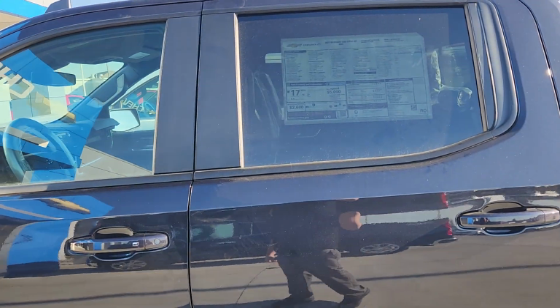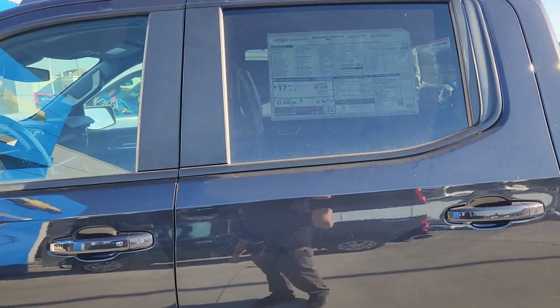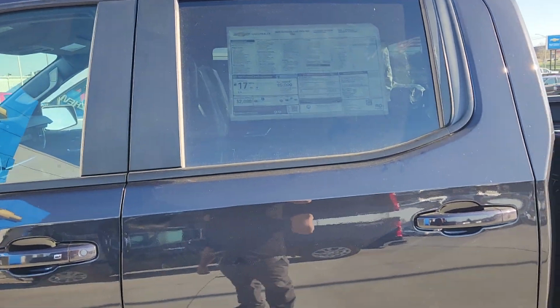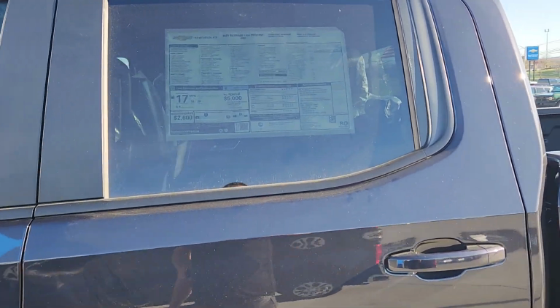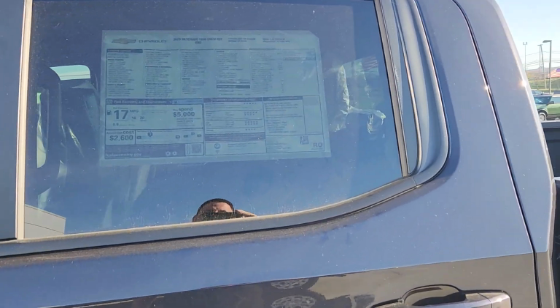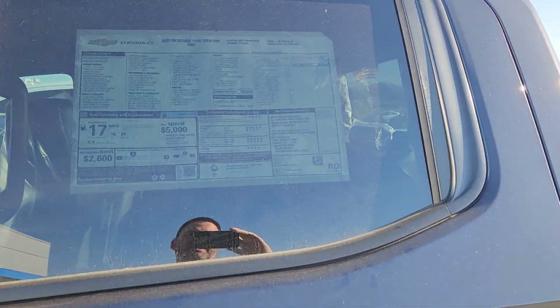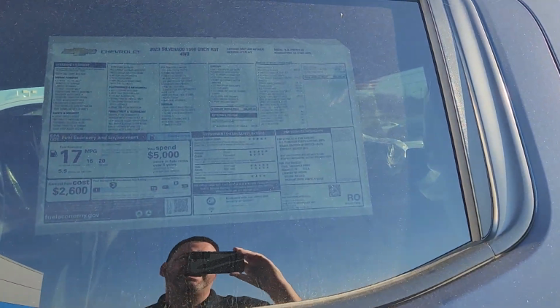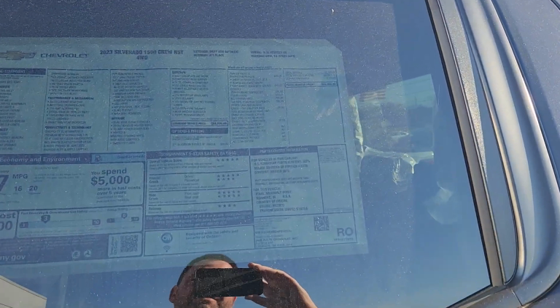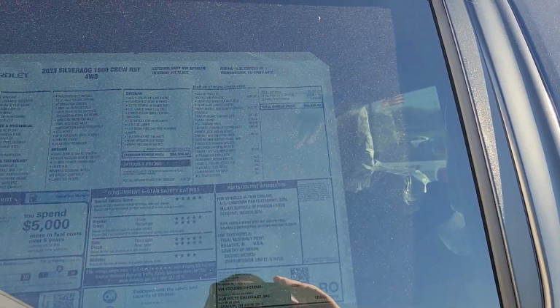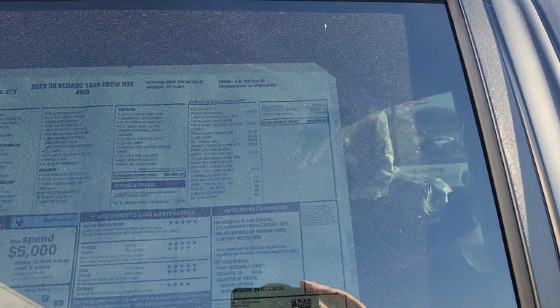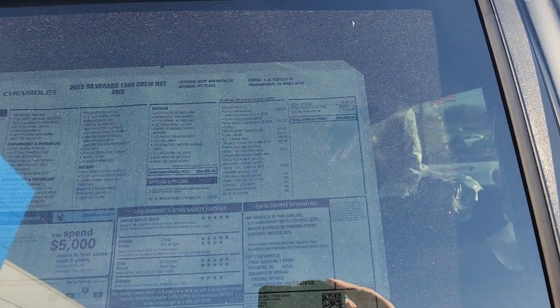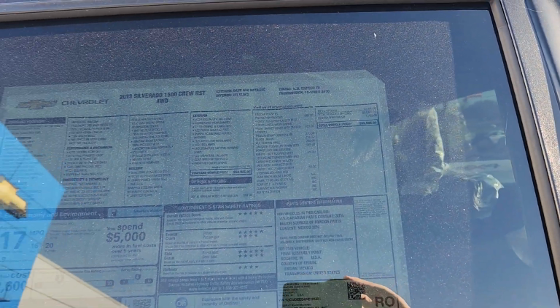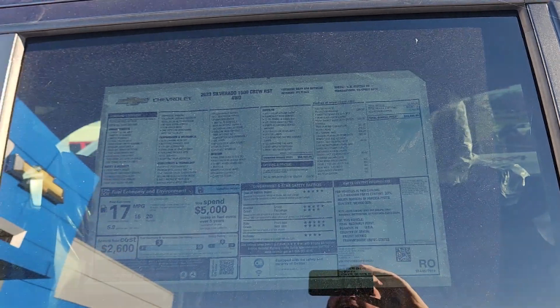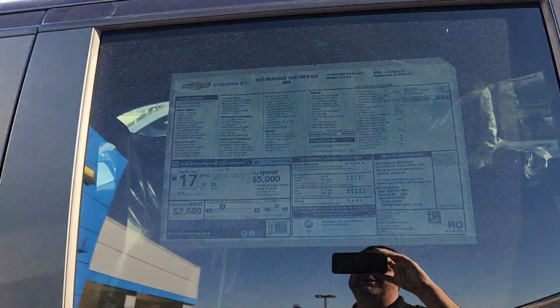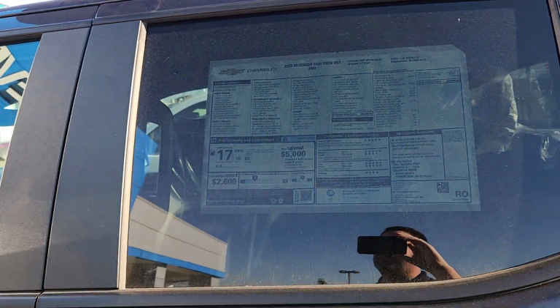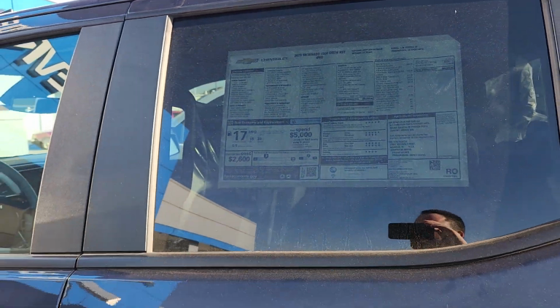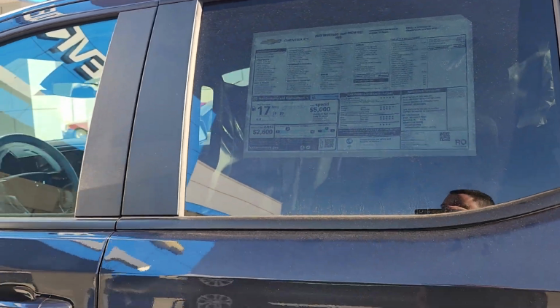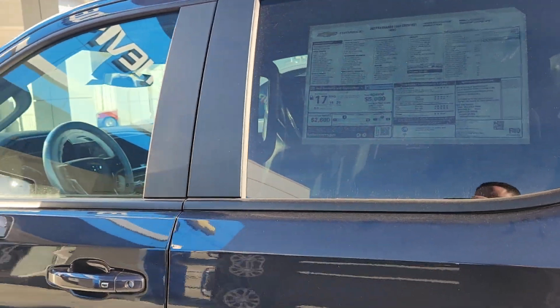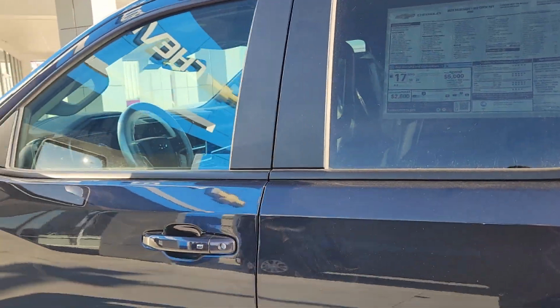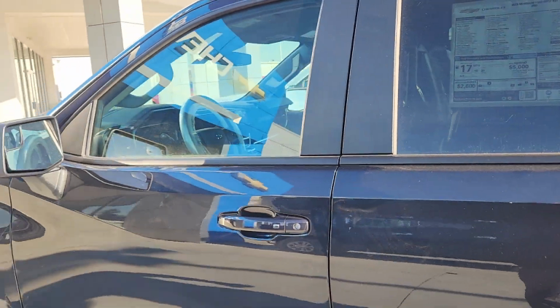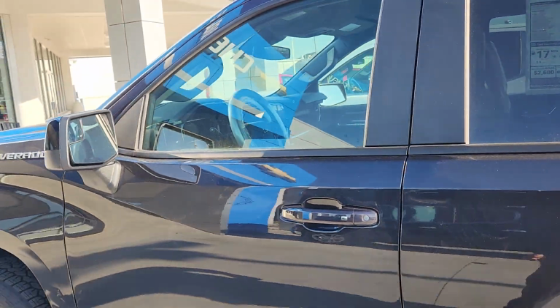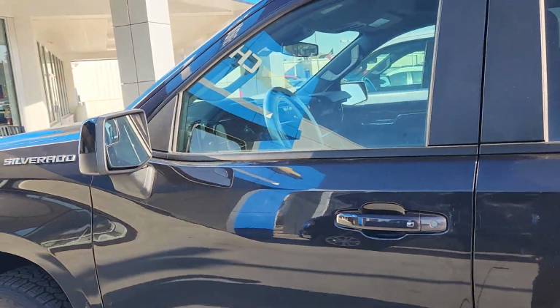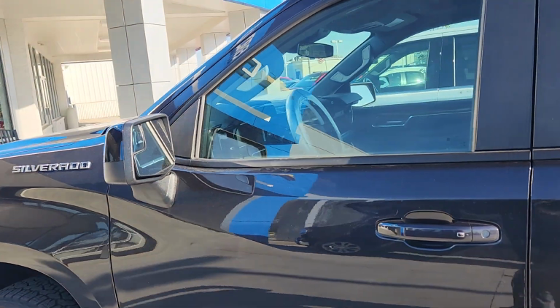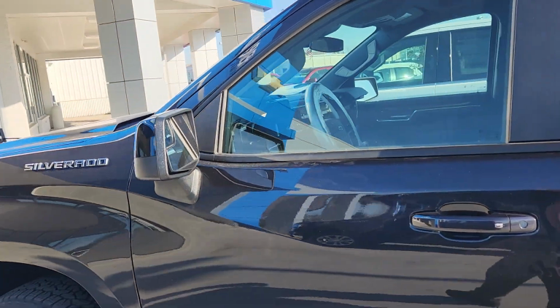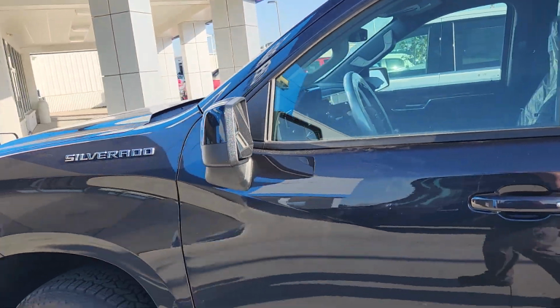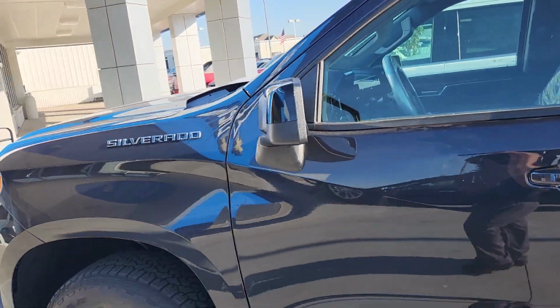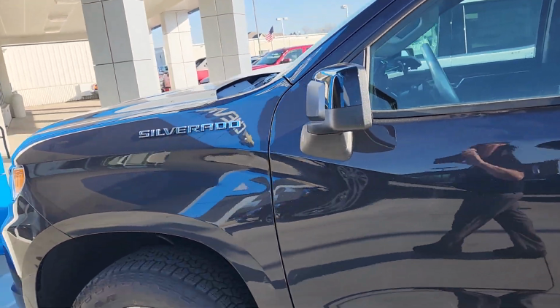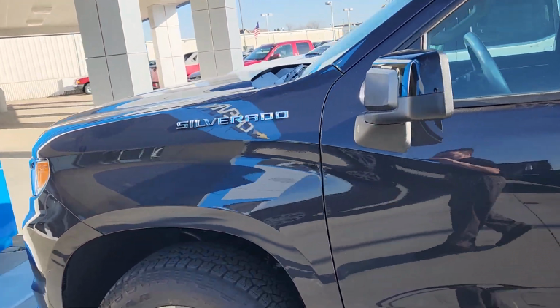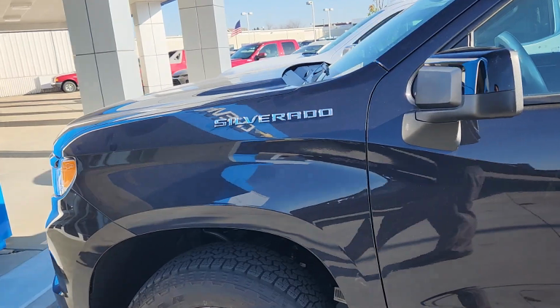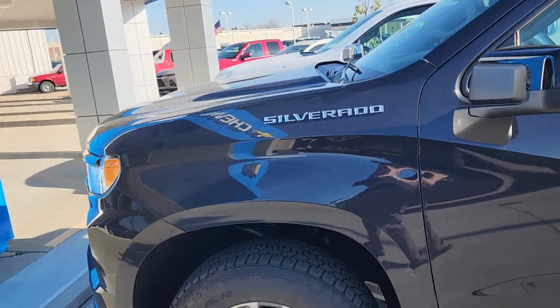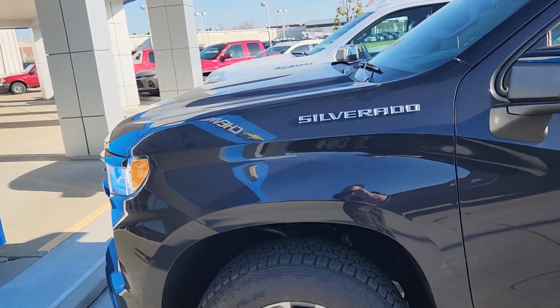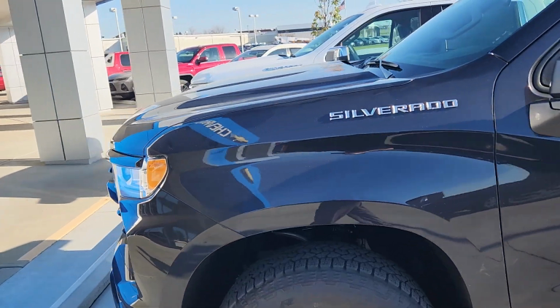MSRP is at $59,595. We are honoring GM employee pricing. It does have the 13.4-inch touchscreen radio to go along with that.